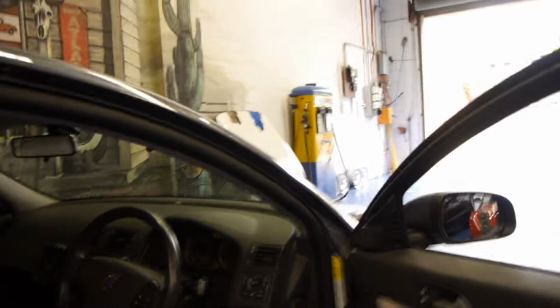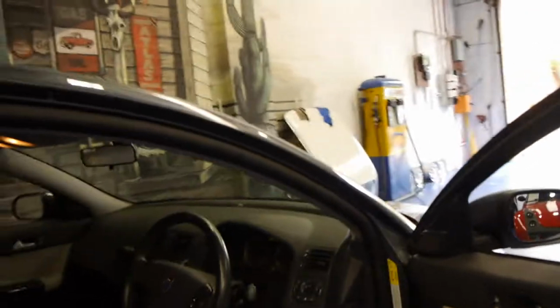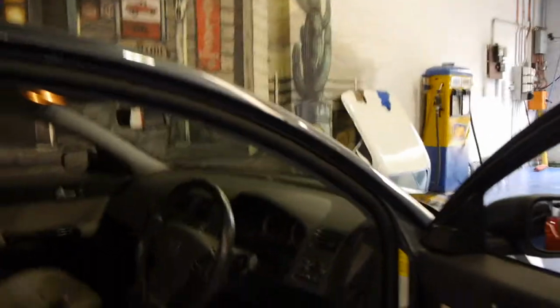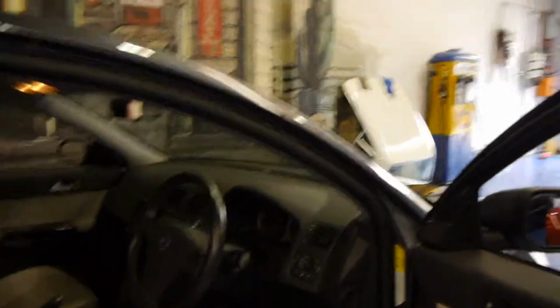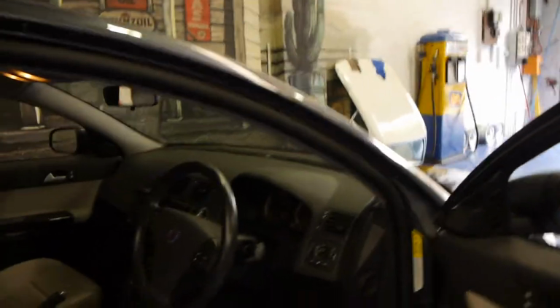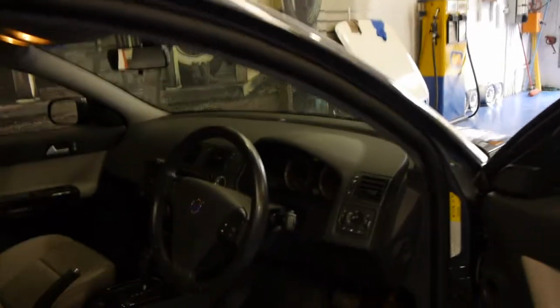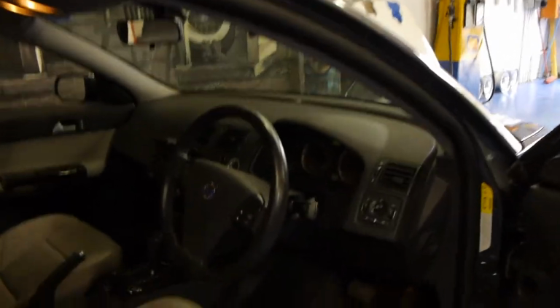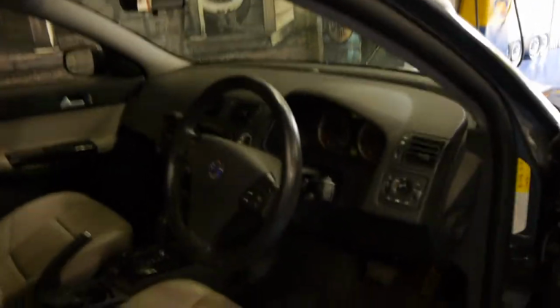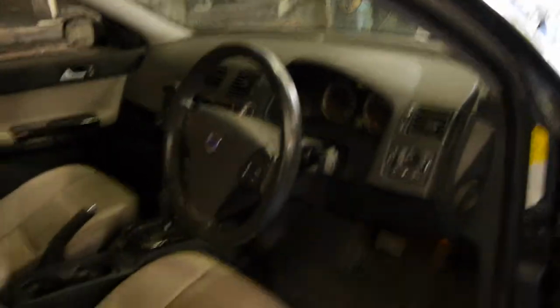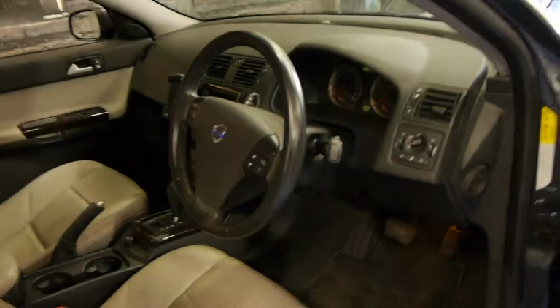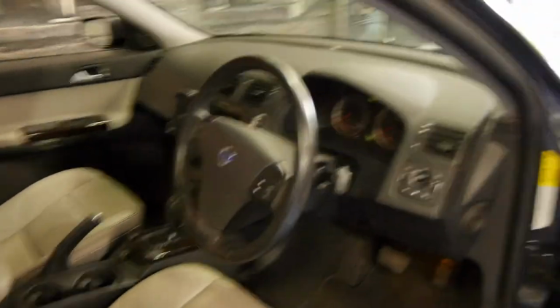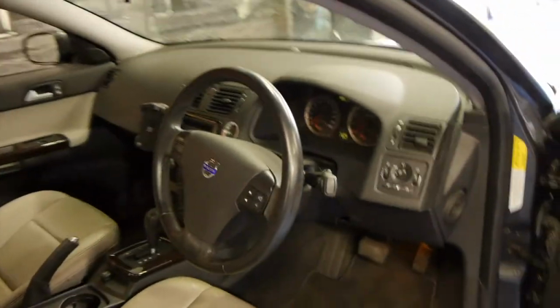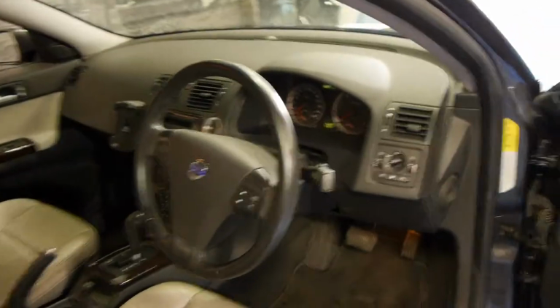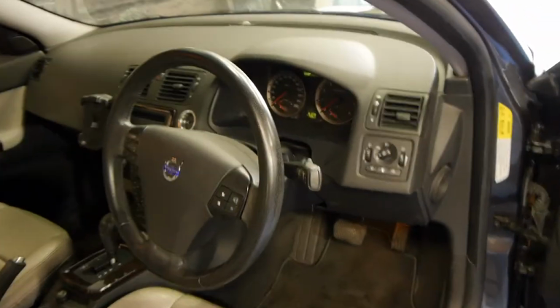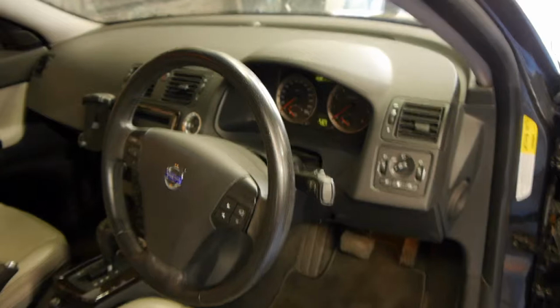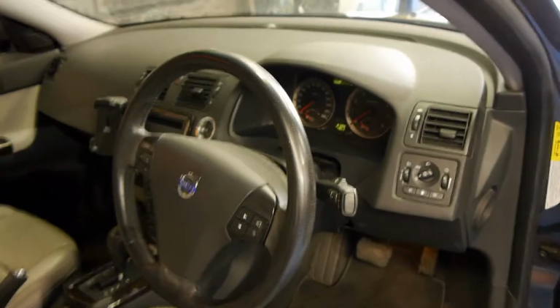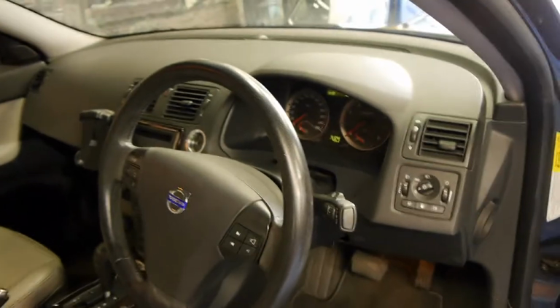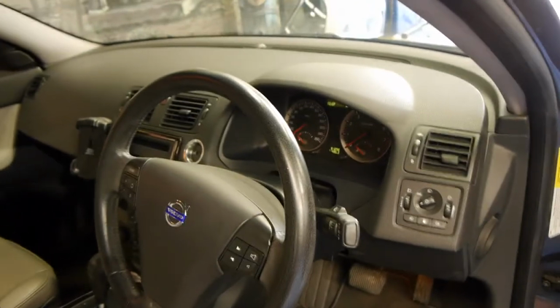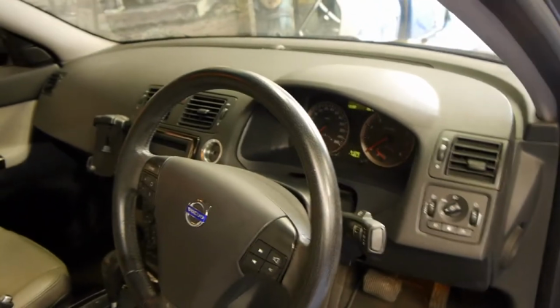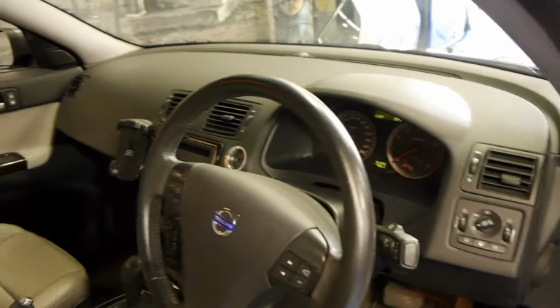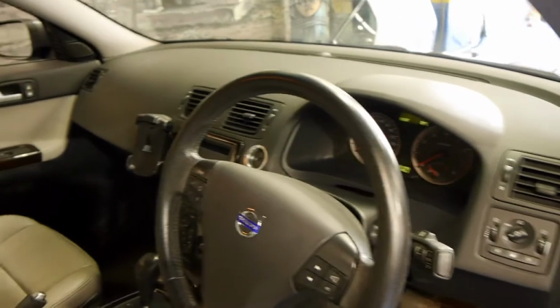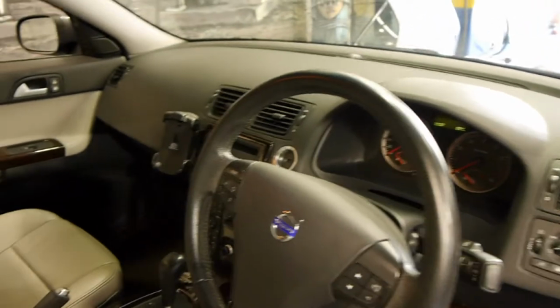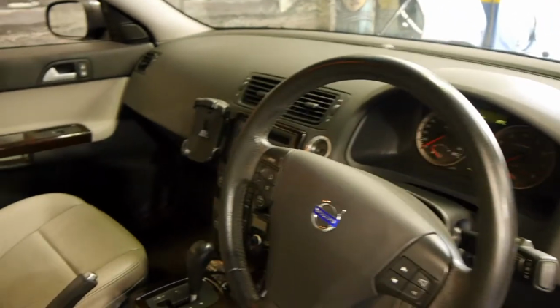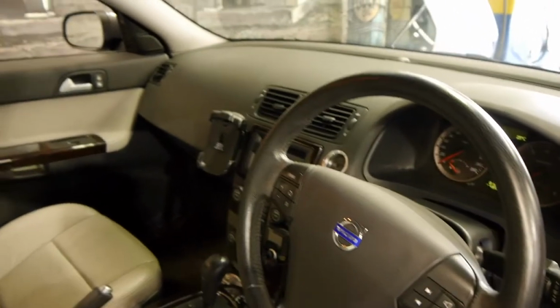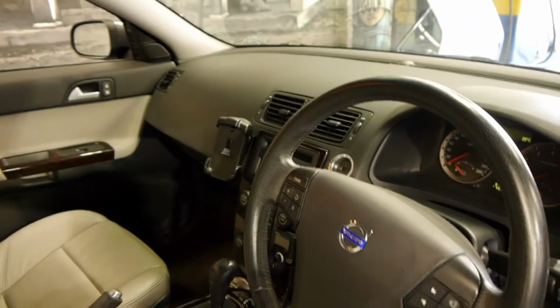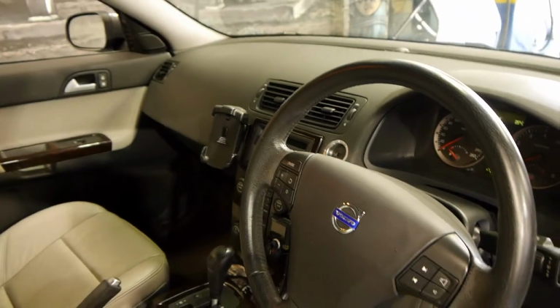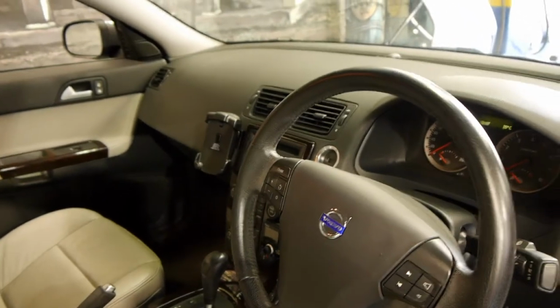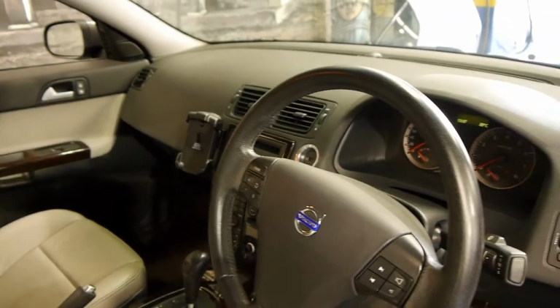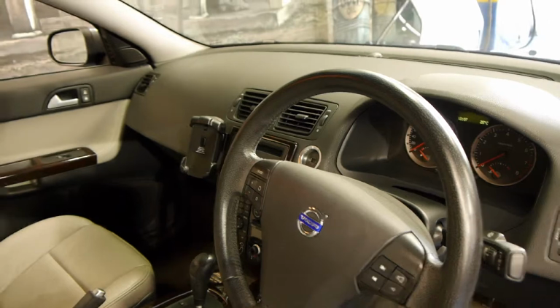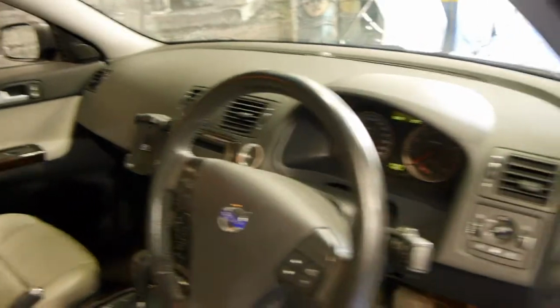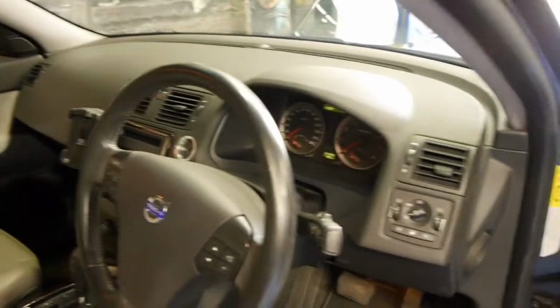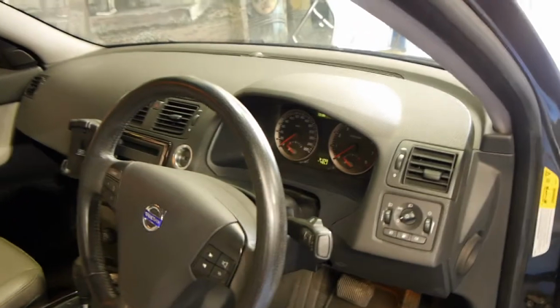It's dark grey in colour with light grey leather interior. Being the LE, it's got memory electric driver's seat. This one also has Bluetooth and woodgrain inserts.